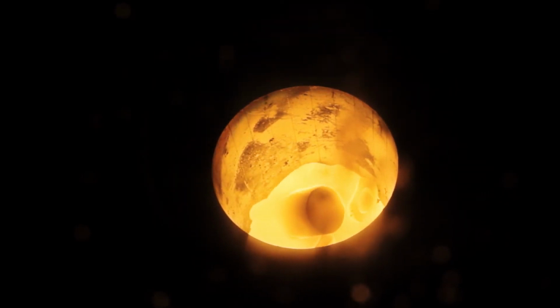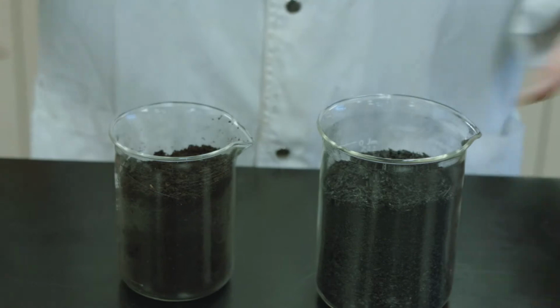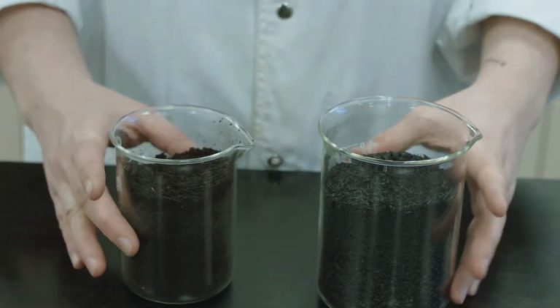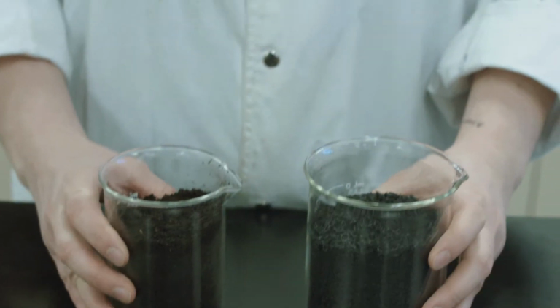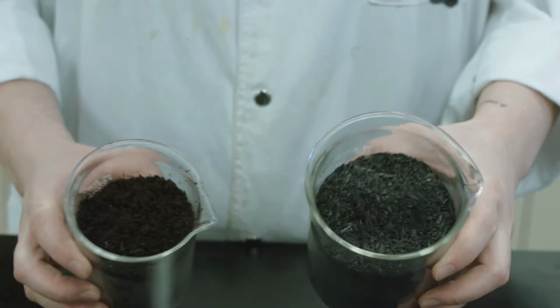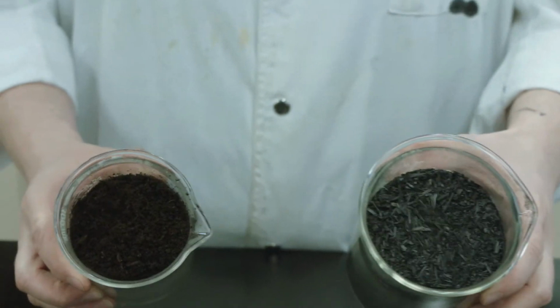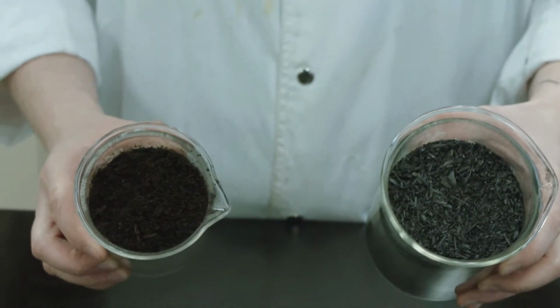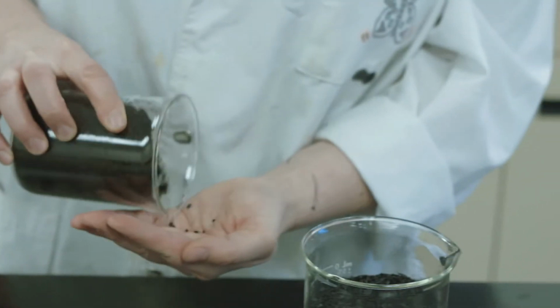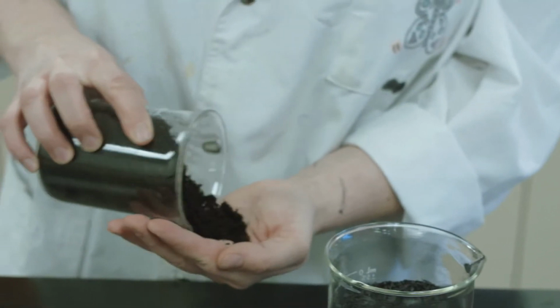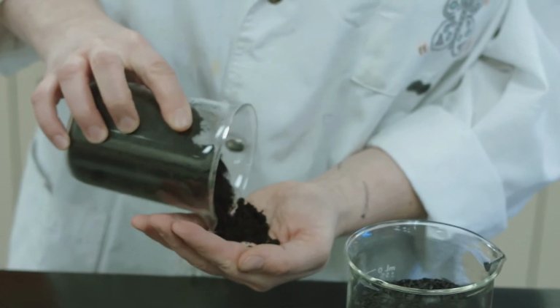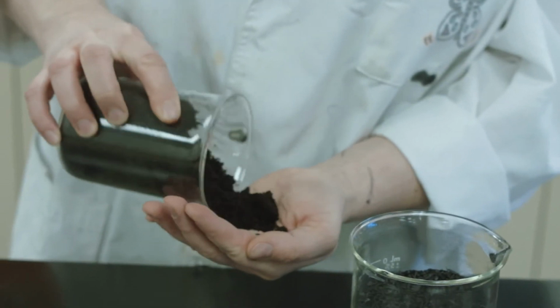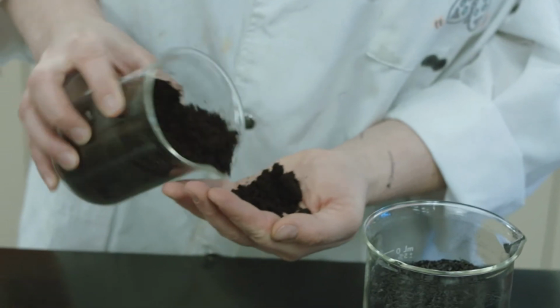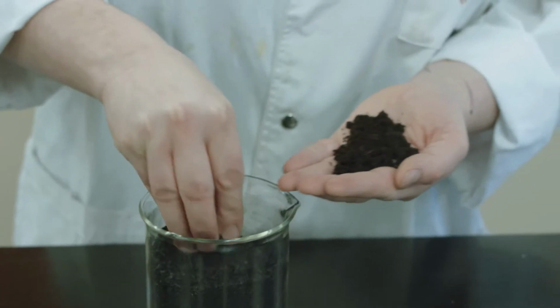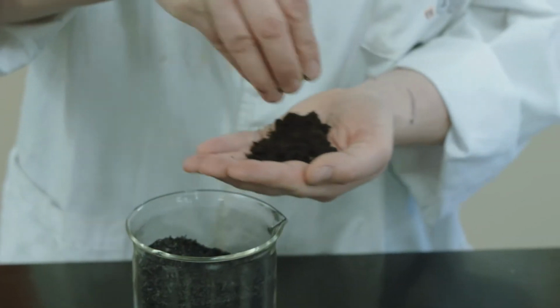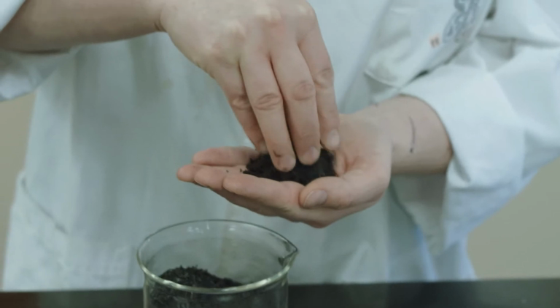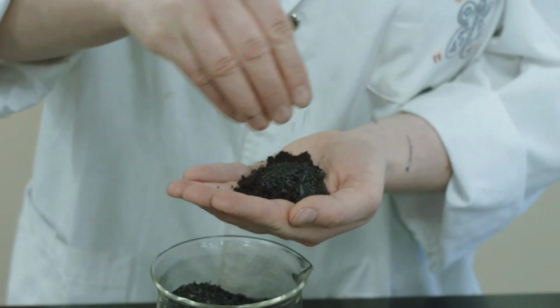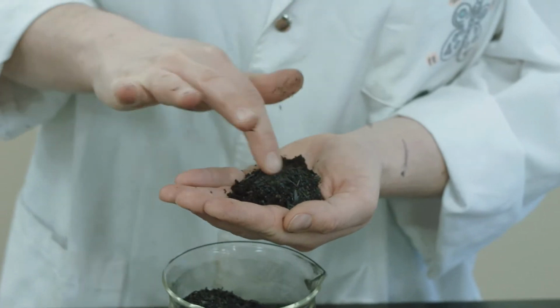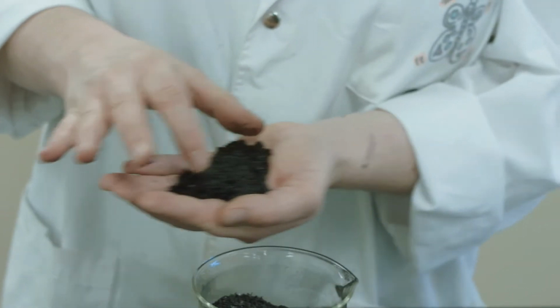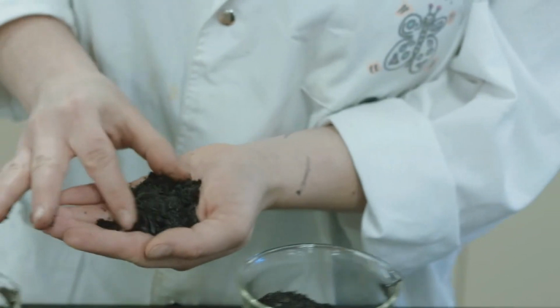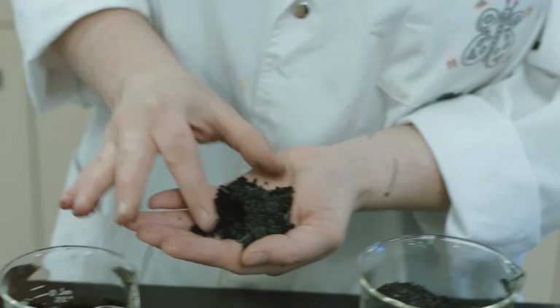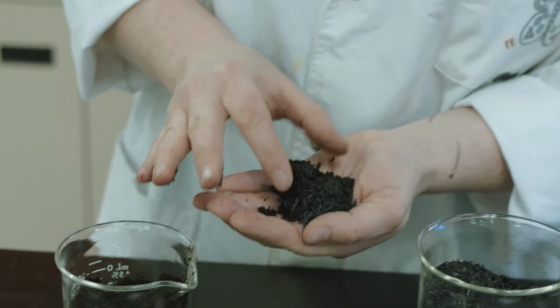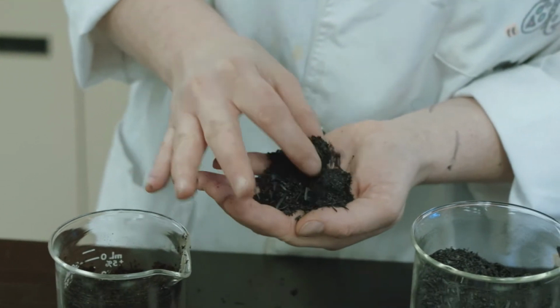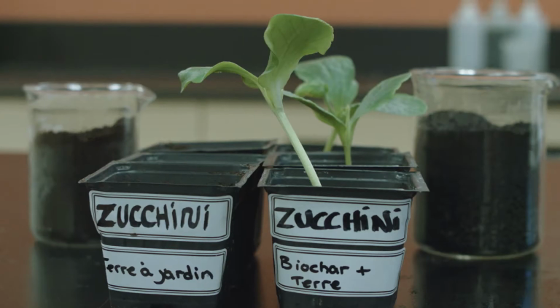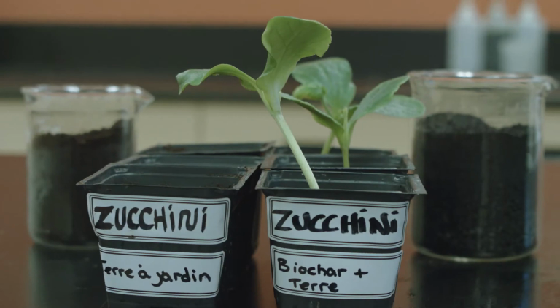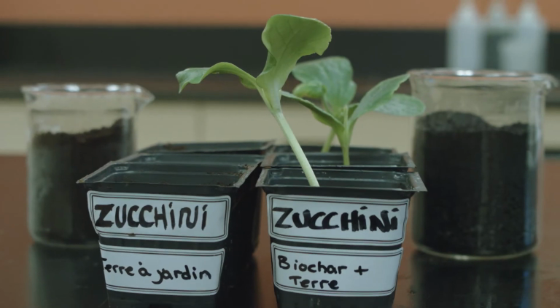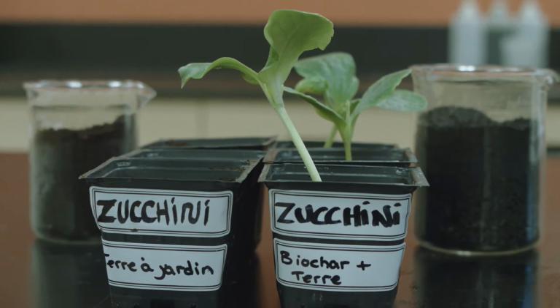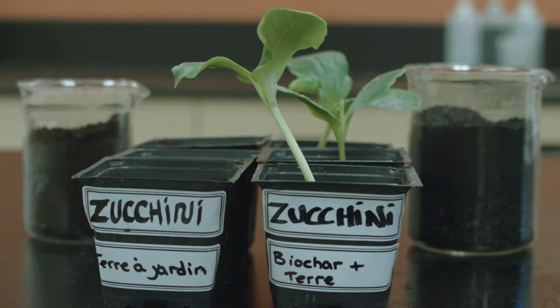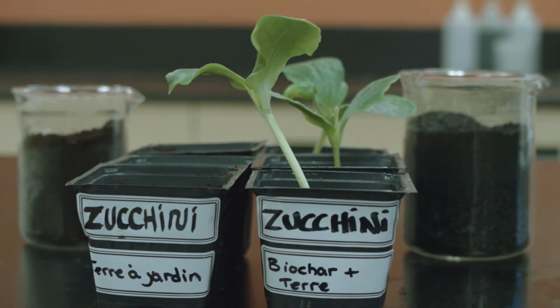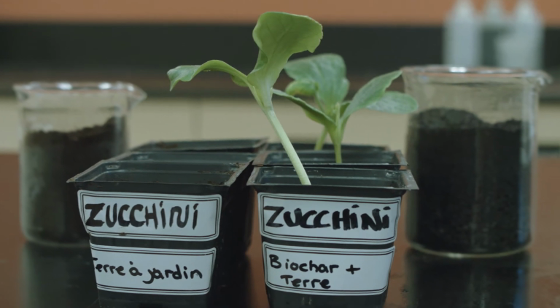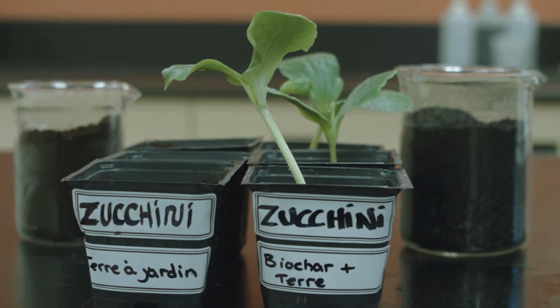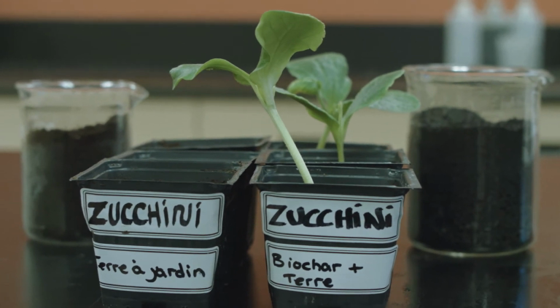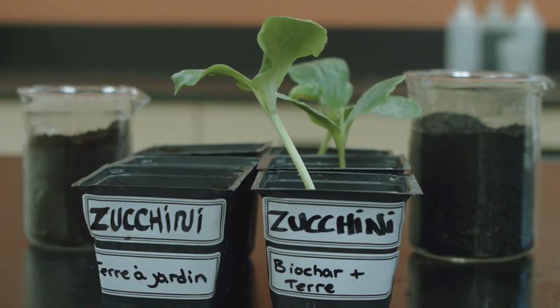In agriculture, biochar is used as a soil amendment. It promotes plant growth by improving the physical and chemical properties of the soil. The benefits, however, will vary depending on the type of soil and climate.